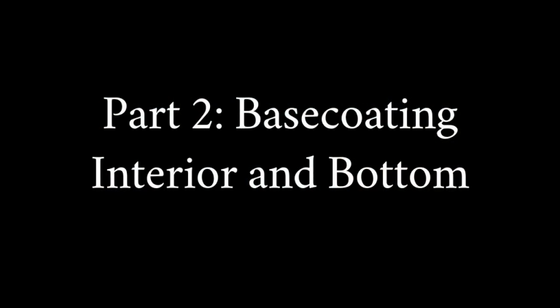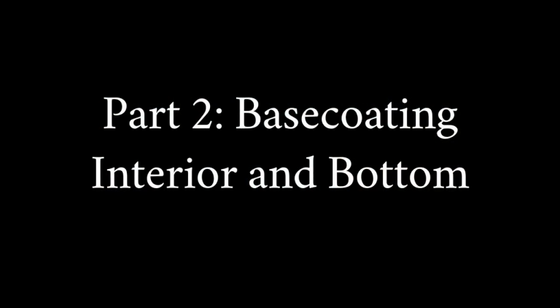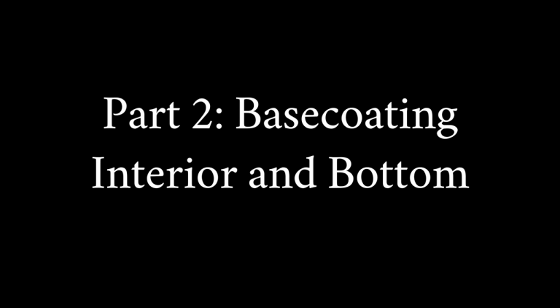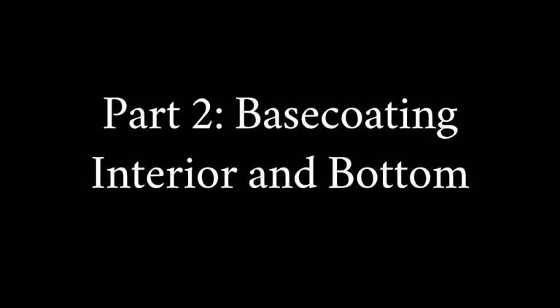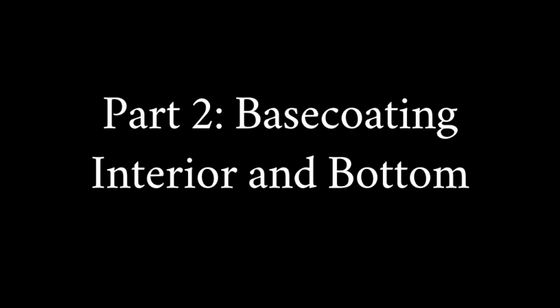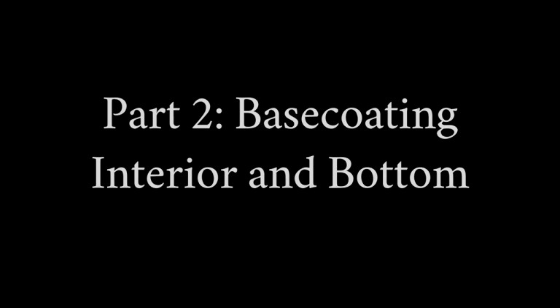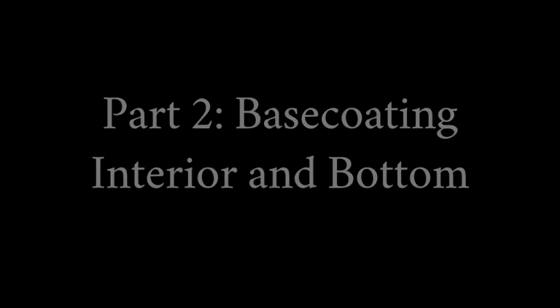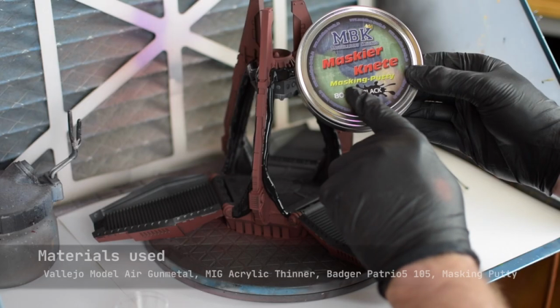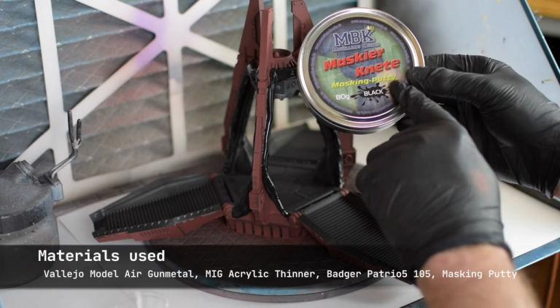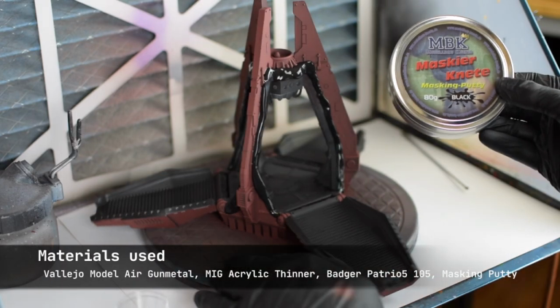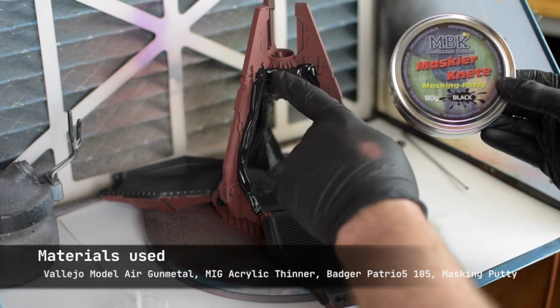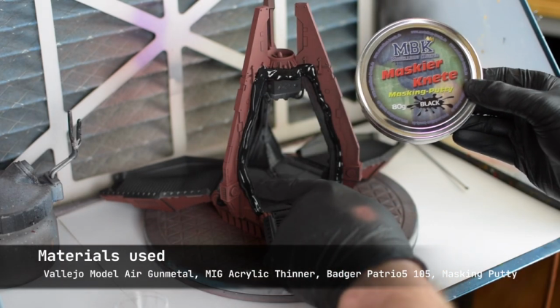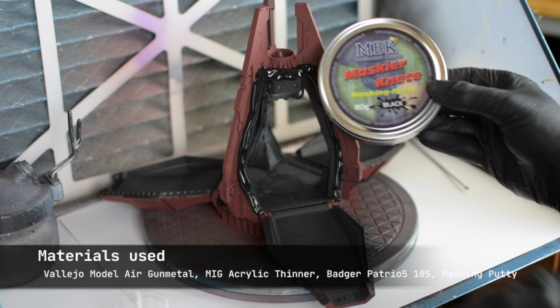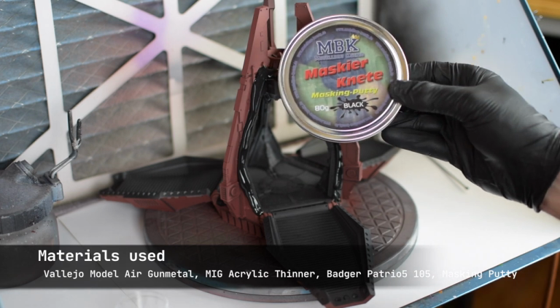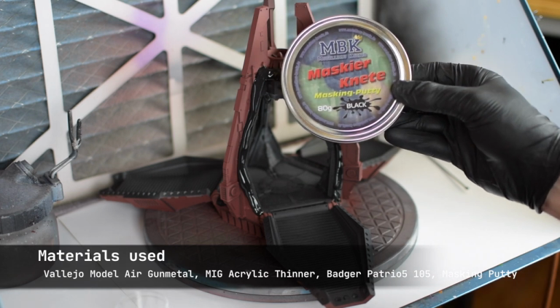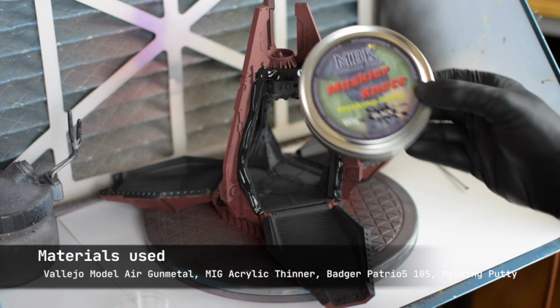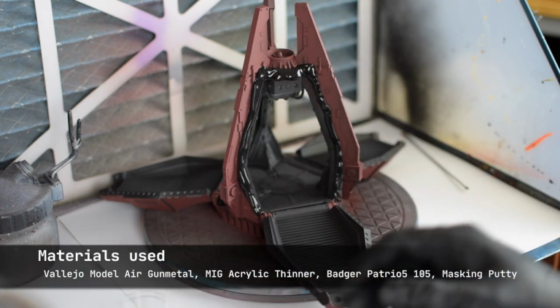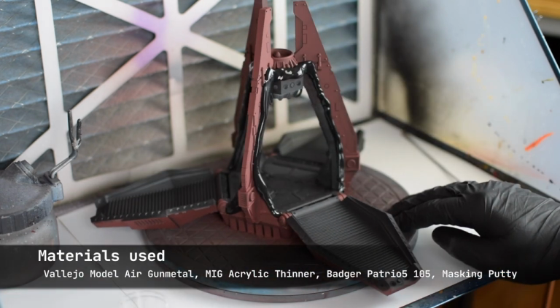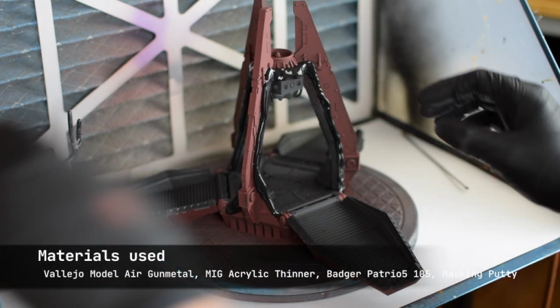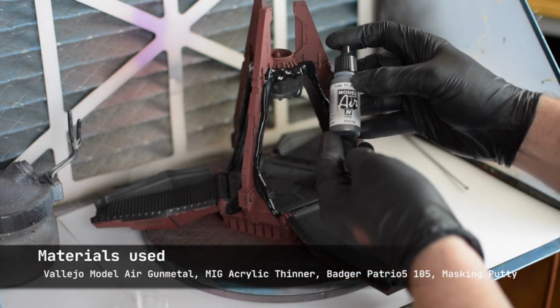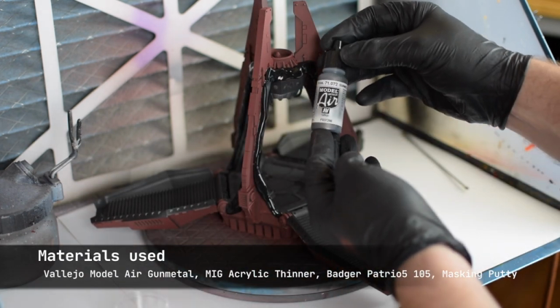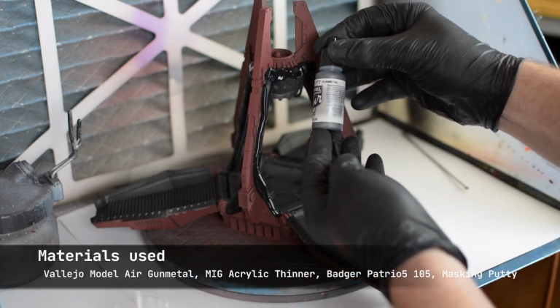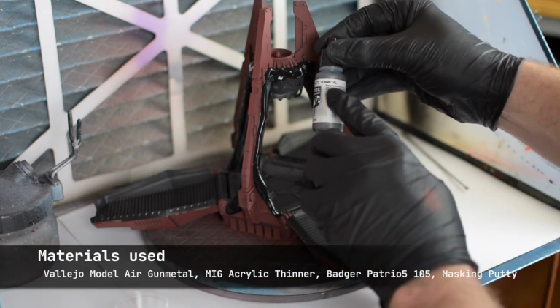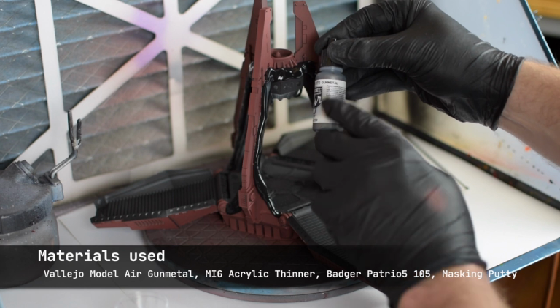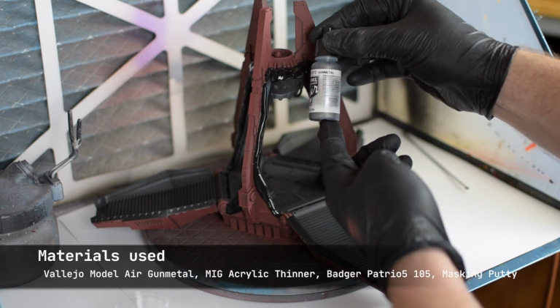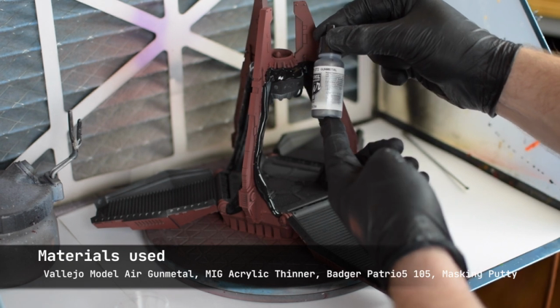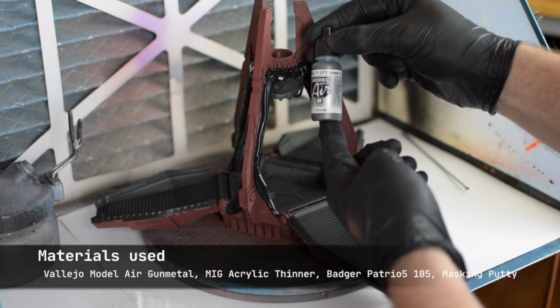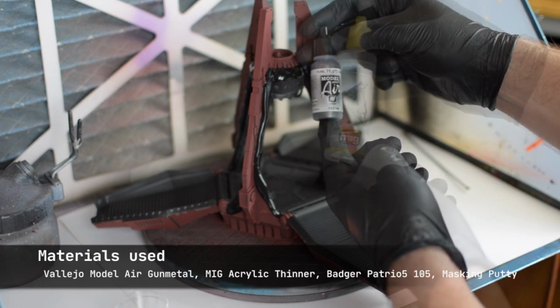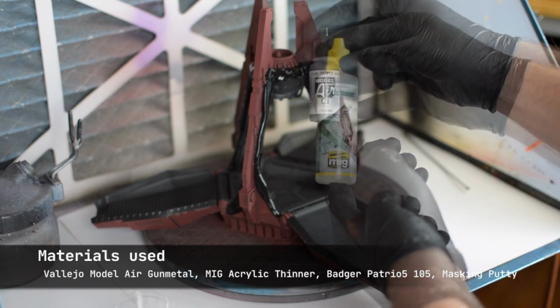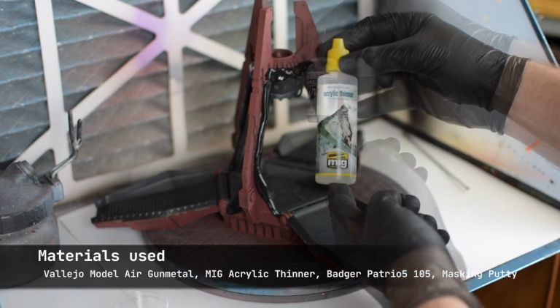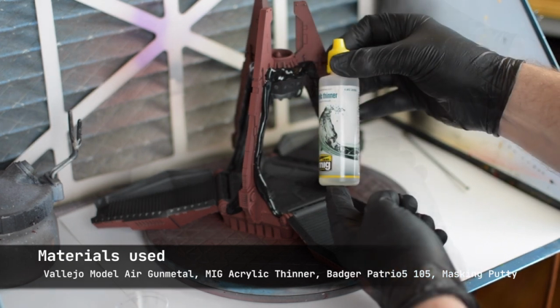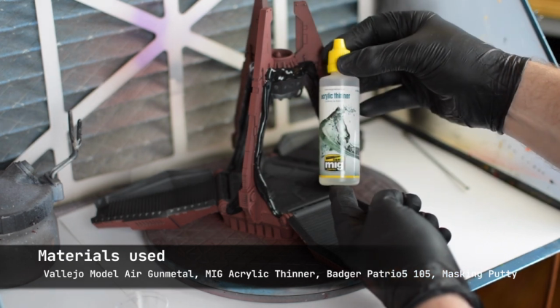Now we're basecoating the metallic areas, including the interior. The idea behind doing this at this stage was to save time and keep the model as clean as possible. Any overspray now is very easy to fix, while it would be much harder to do once we applied the World Eater's white and blue scheme.